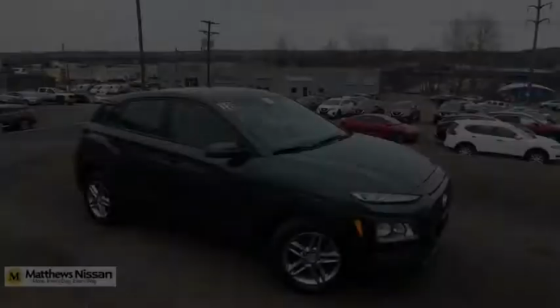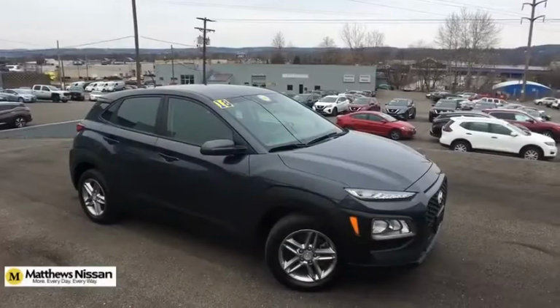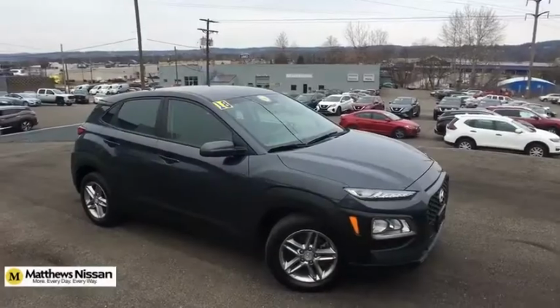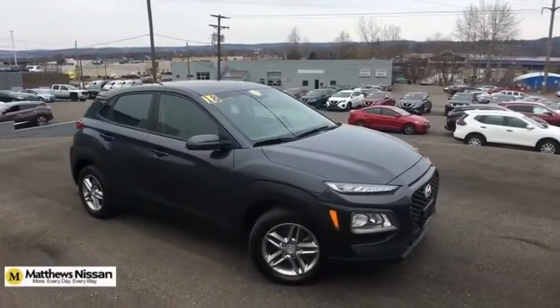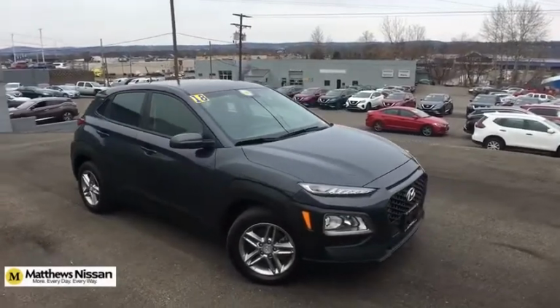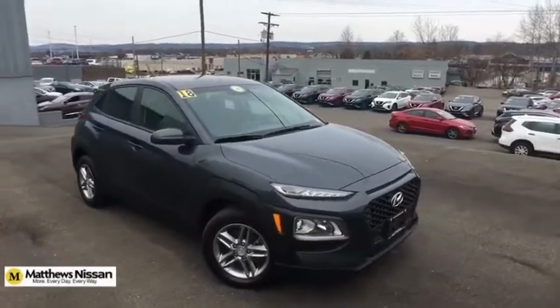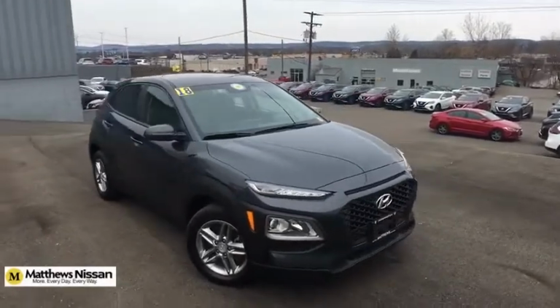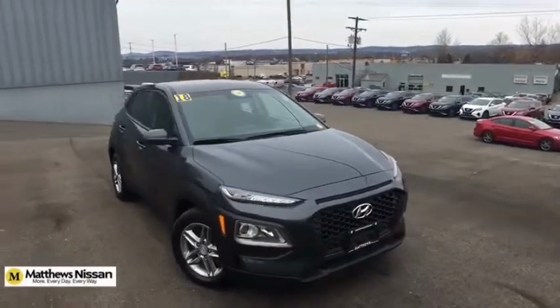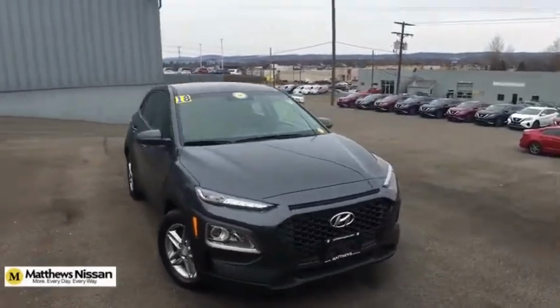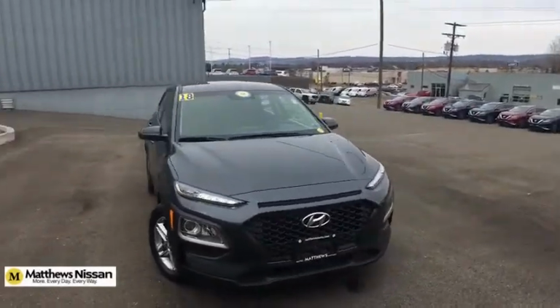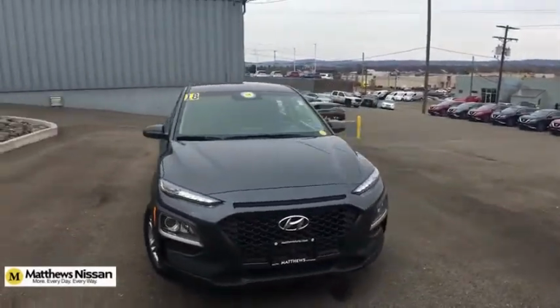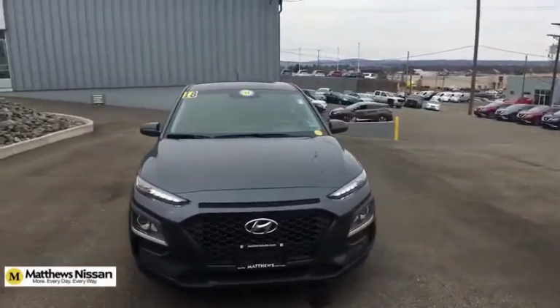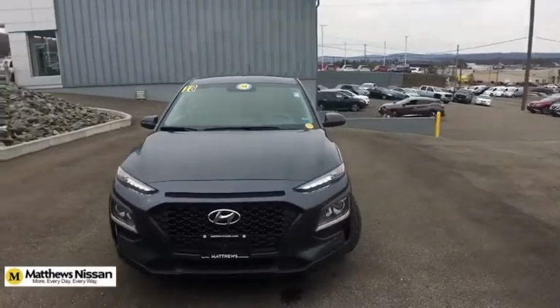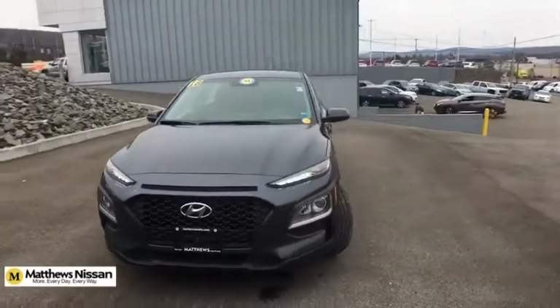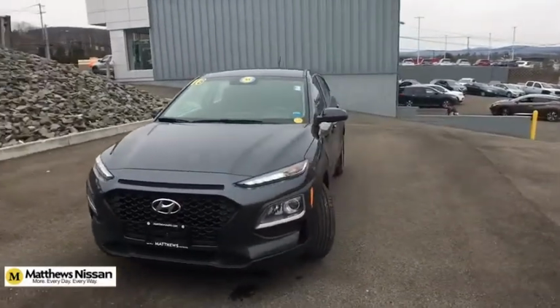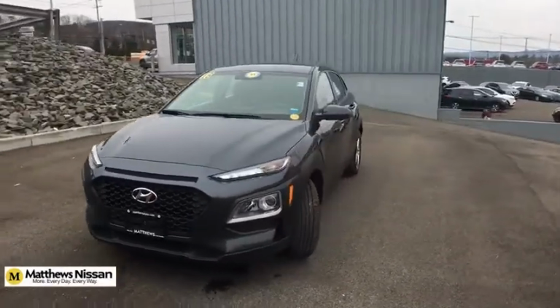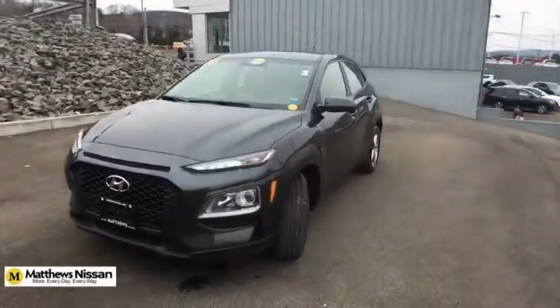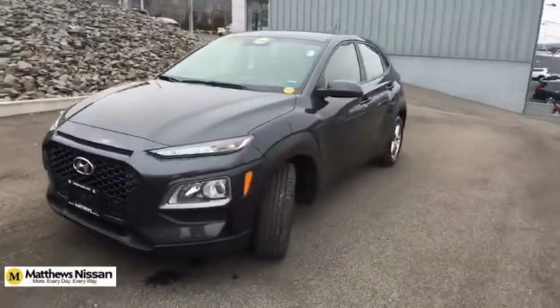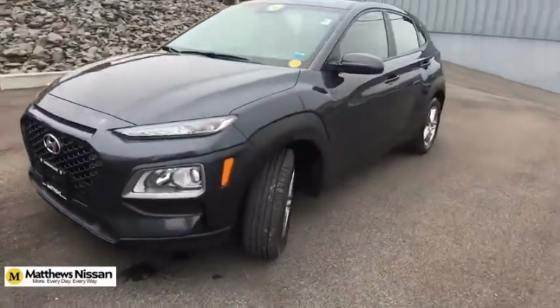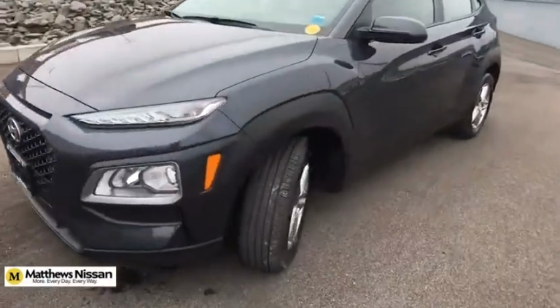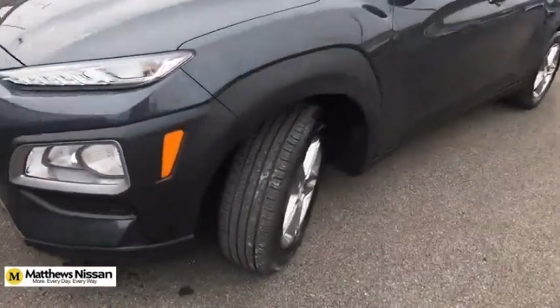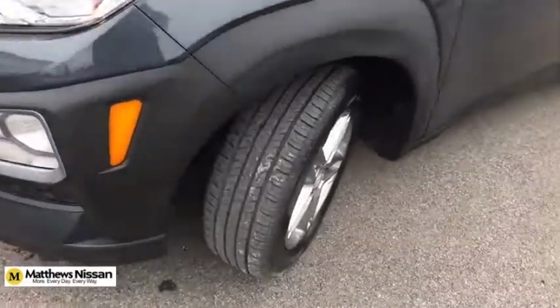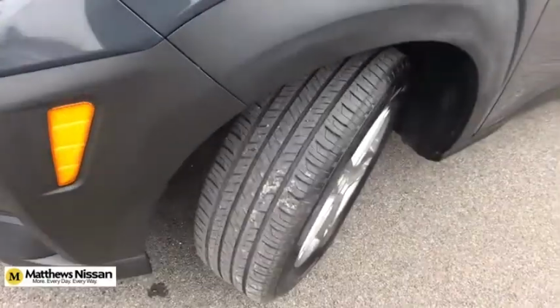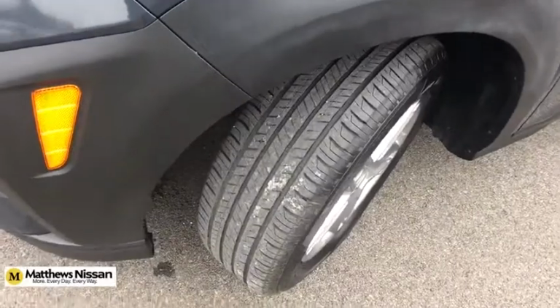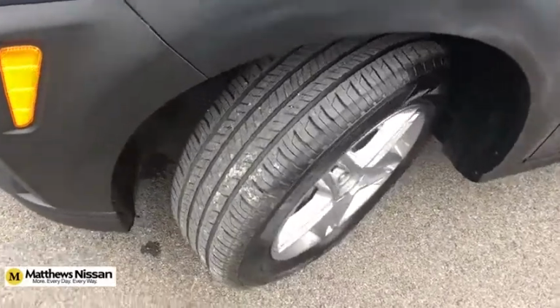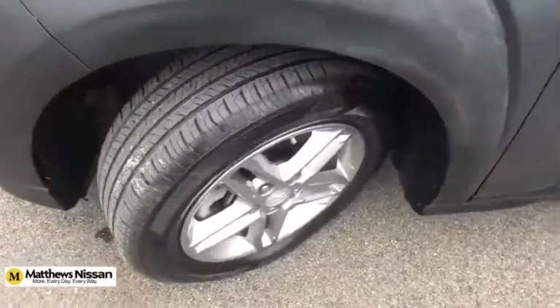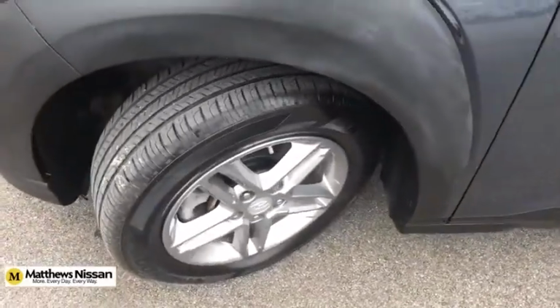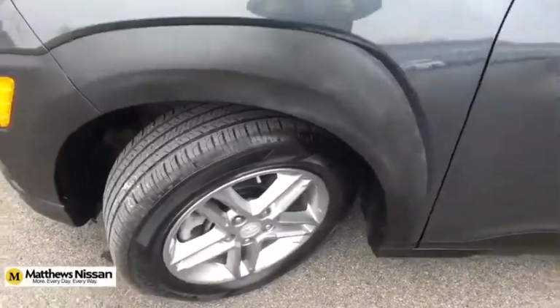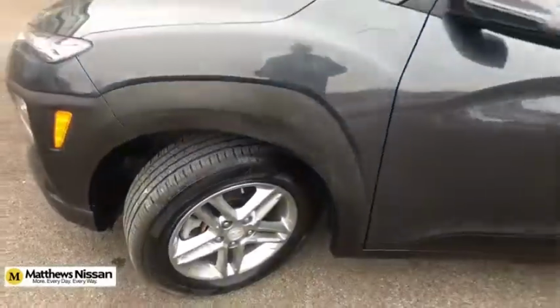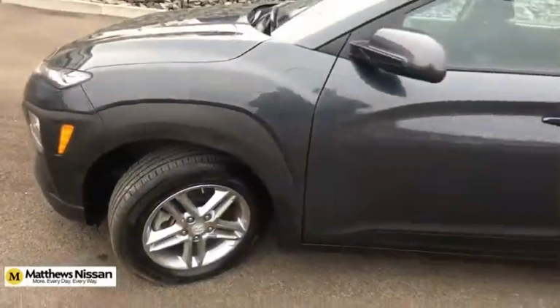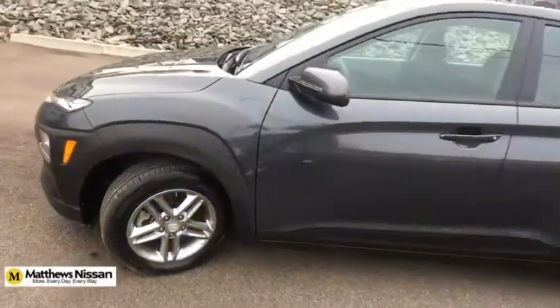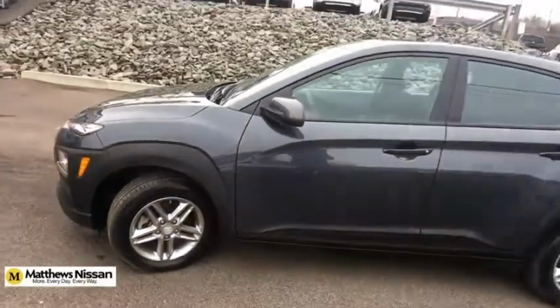Take a ride in the 2018 Hyundai Kona. The Hyundai Kona provides a wide variety of functionality in a small SUV body. The energetic design is perfect for those looking to marry their adventurous side with their urban lifestyle.